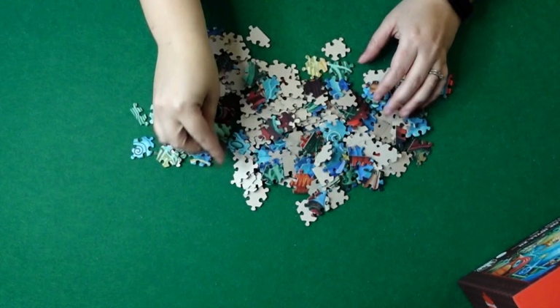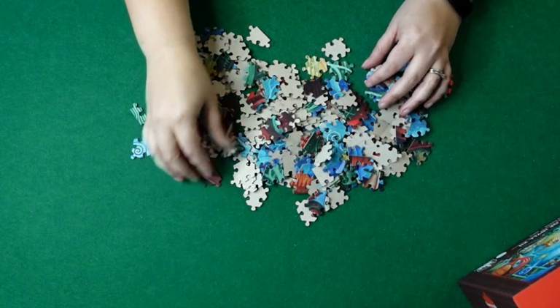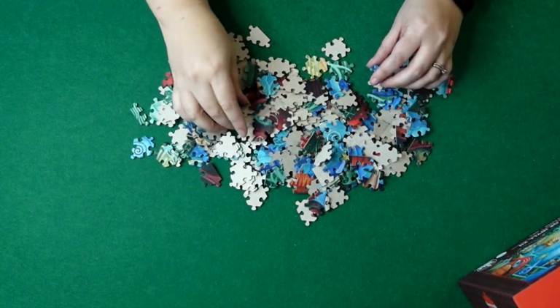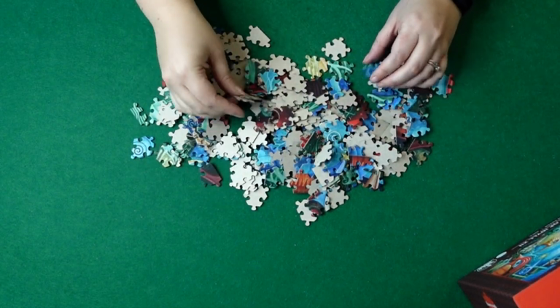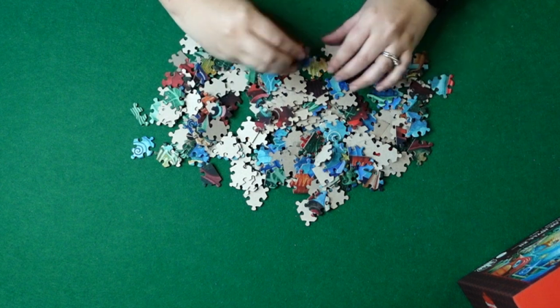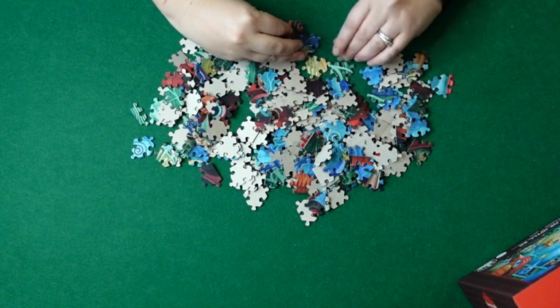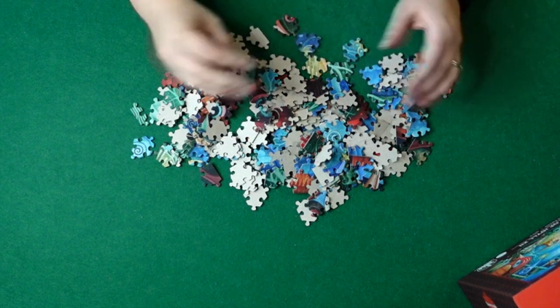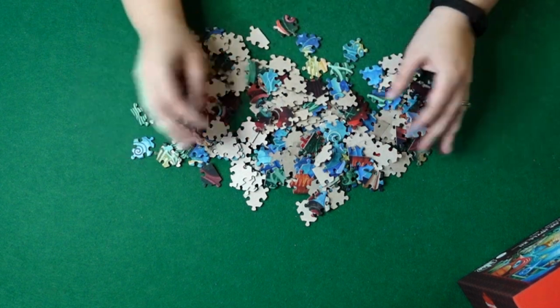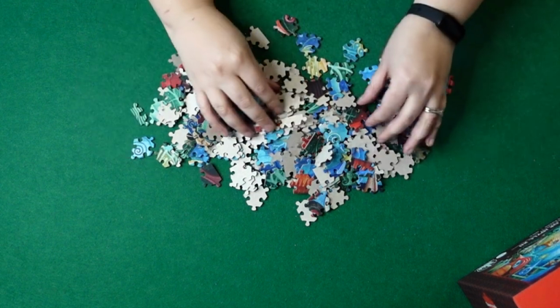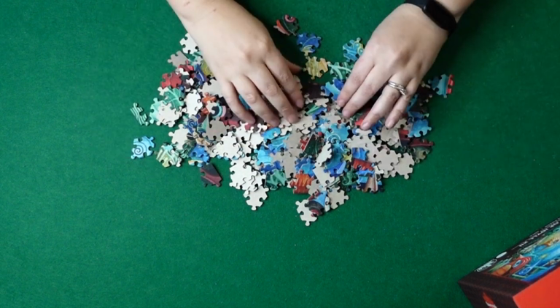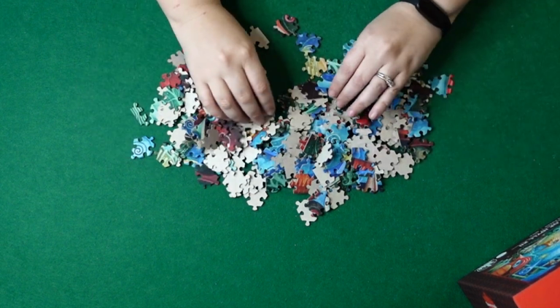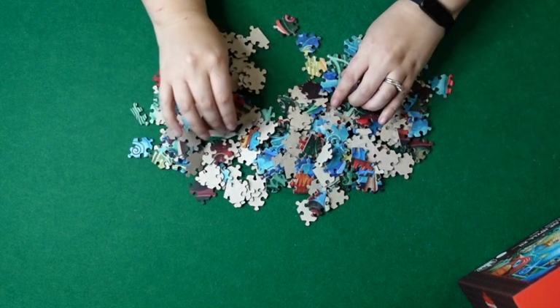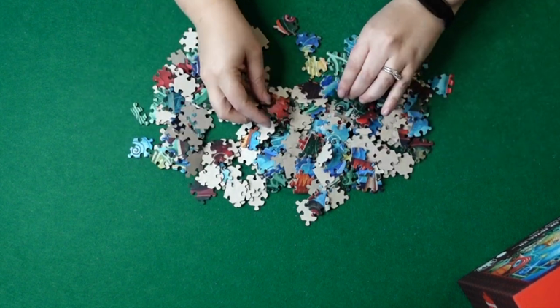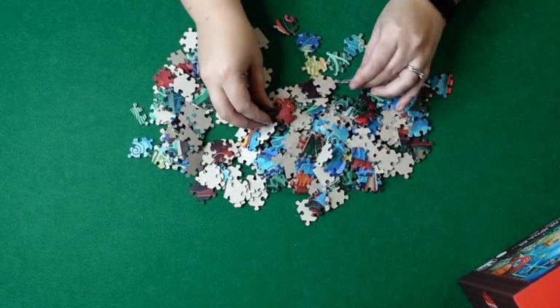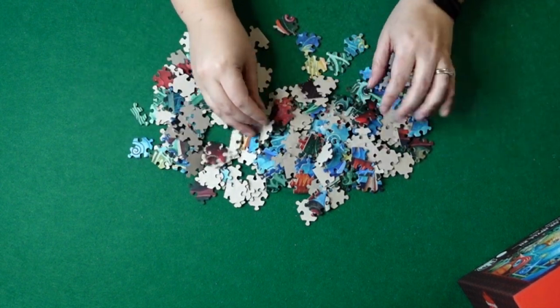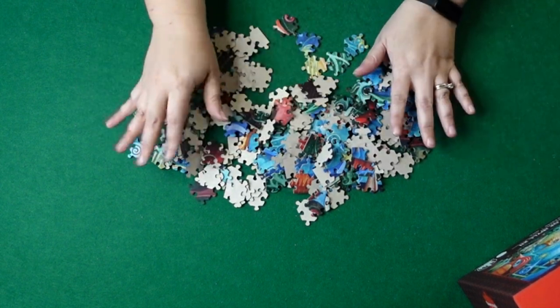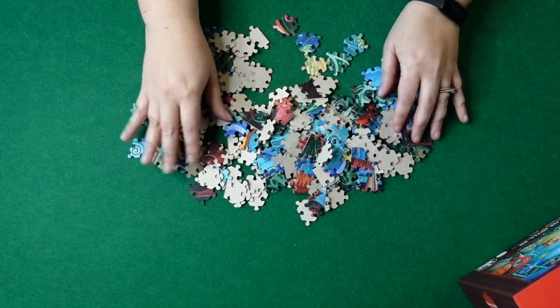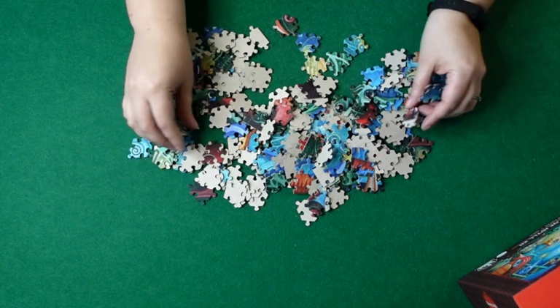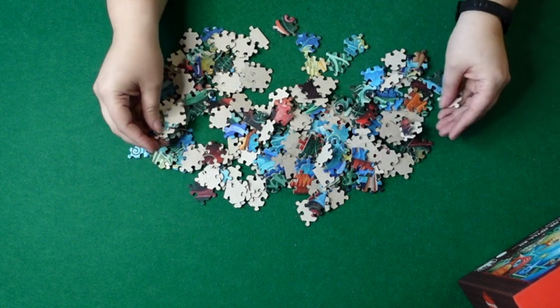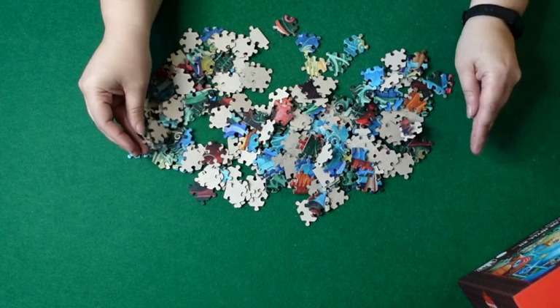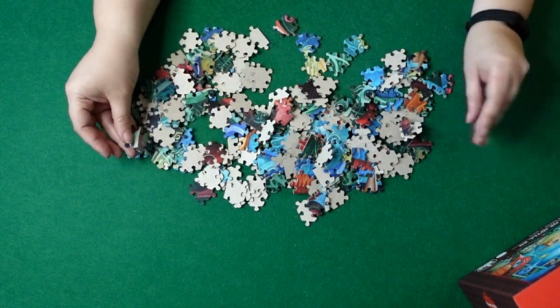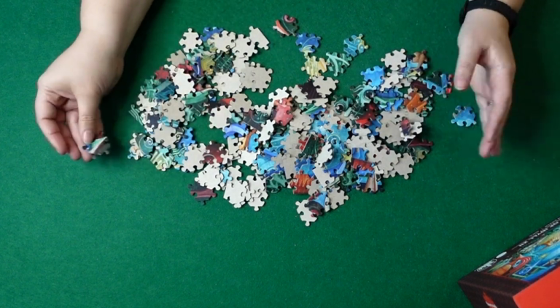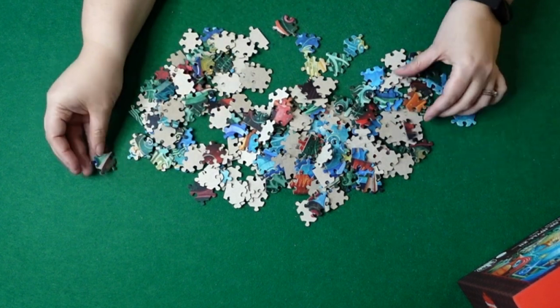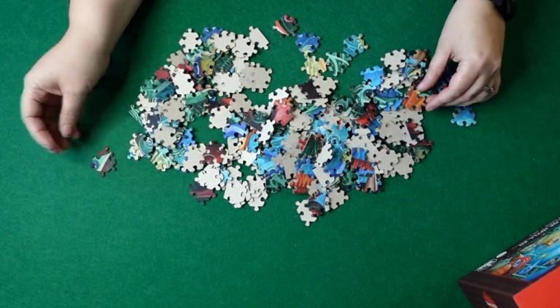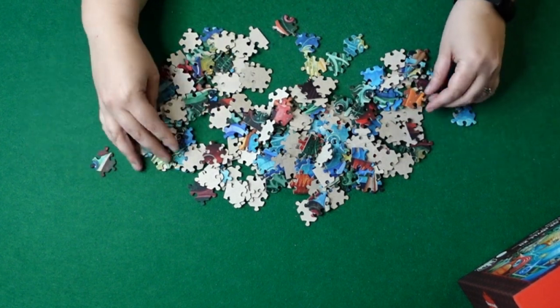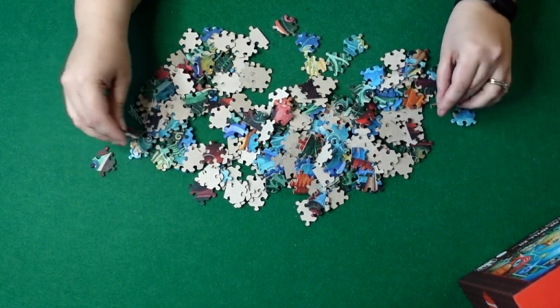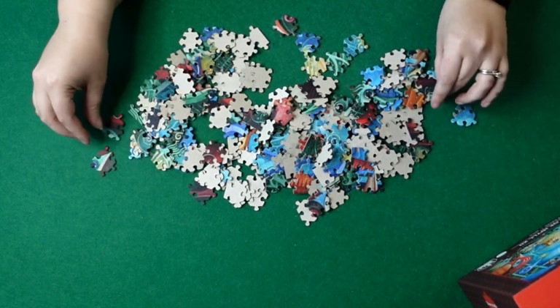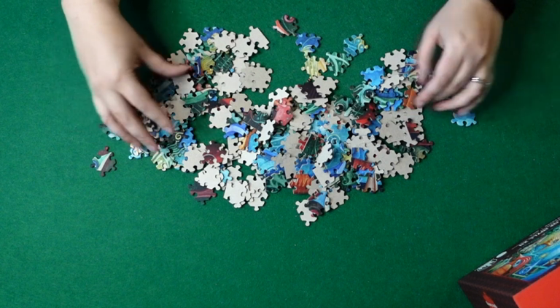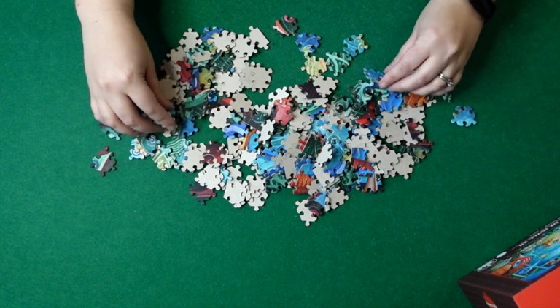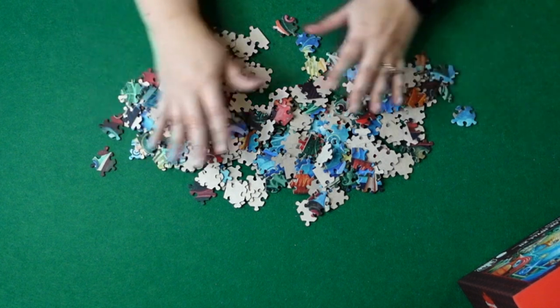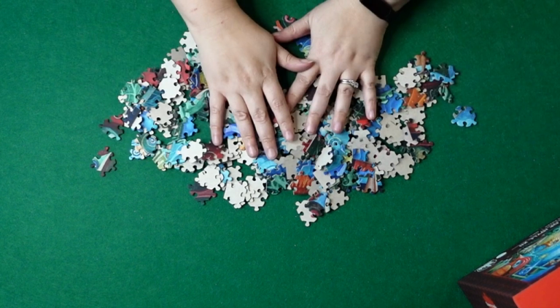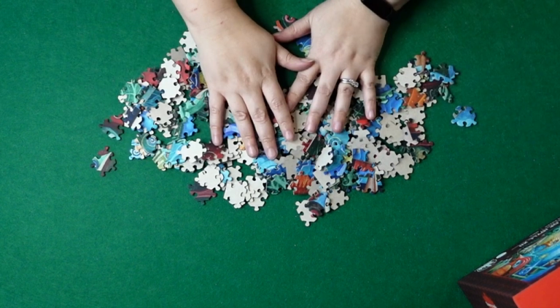We're just gonna do this puzzle real quick. I don't think since it's such a small puzzle that the extra piece shape is going to hinder me, but maybe I'm wrong — we'll see. Let's just get into this puzzle.